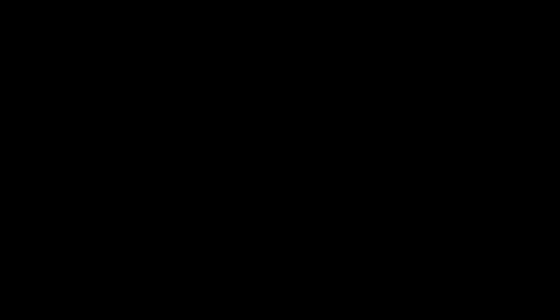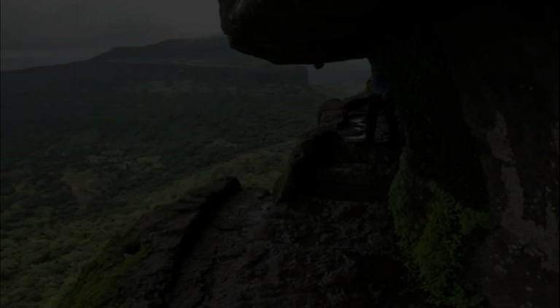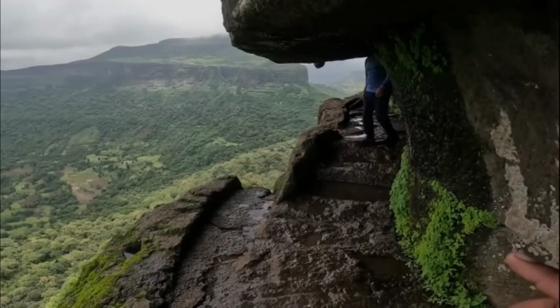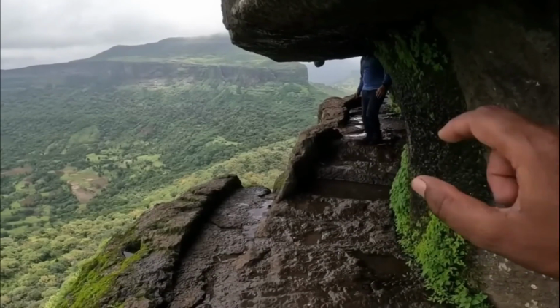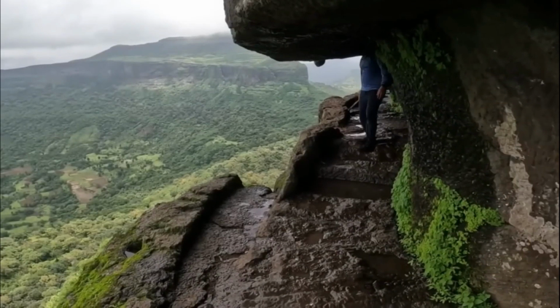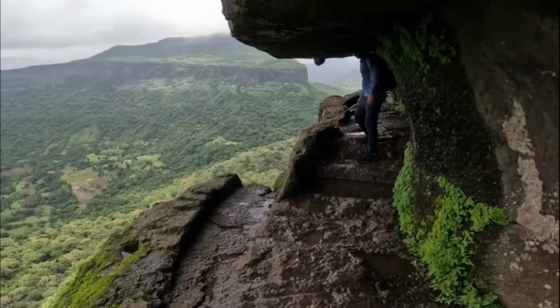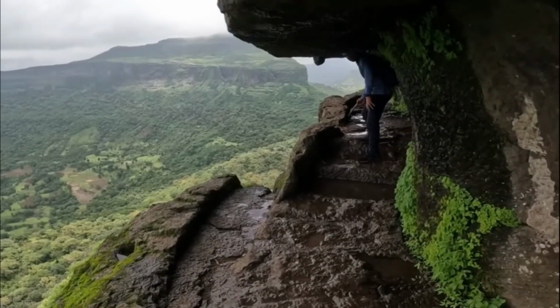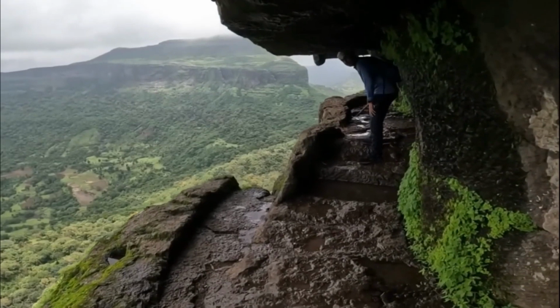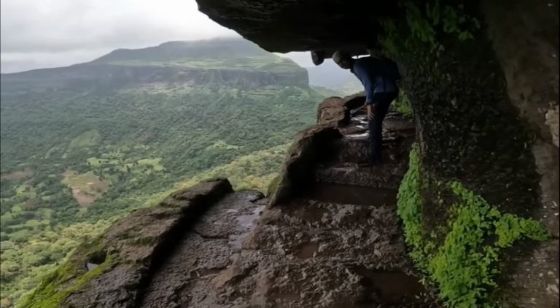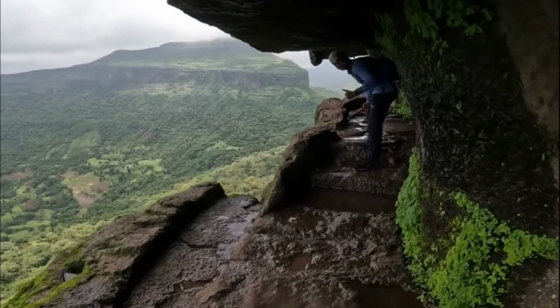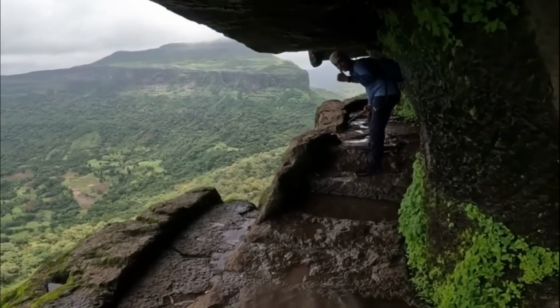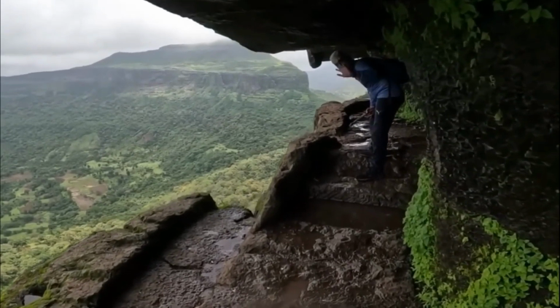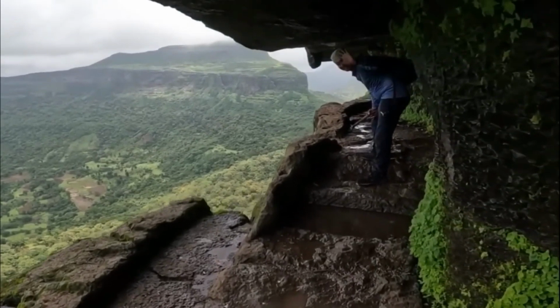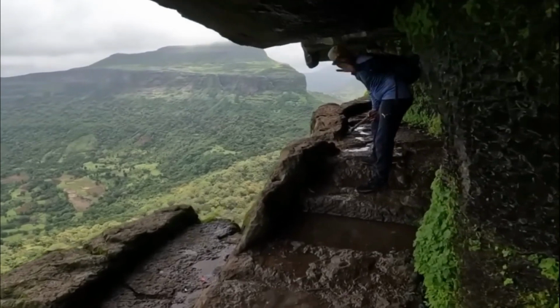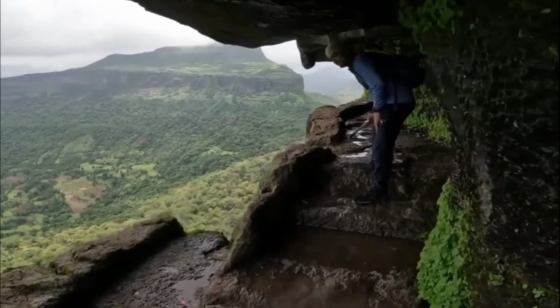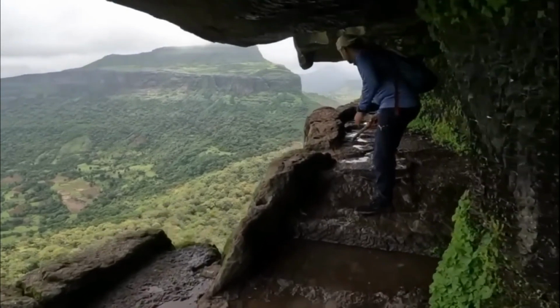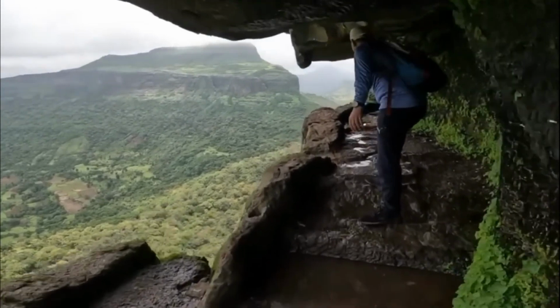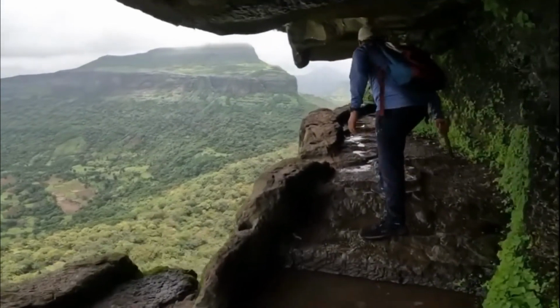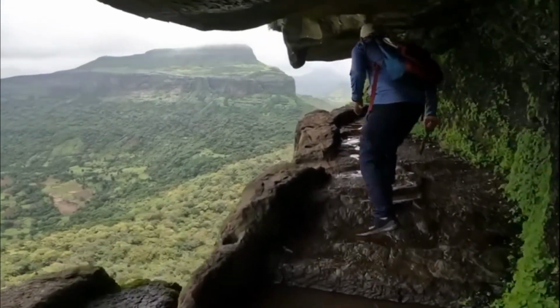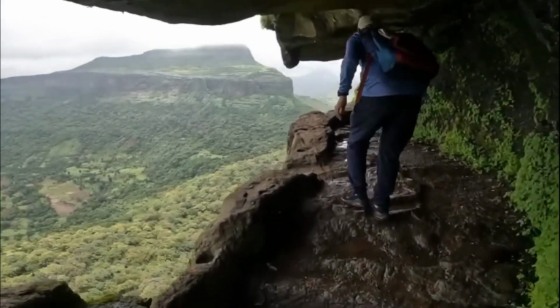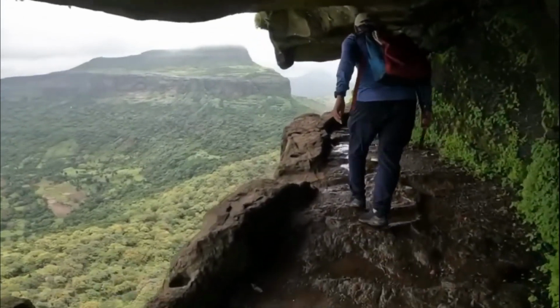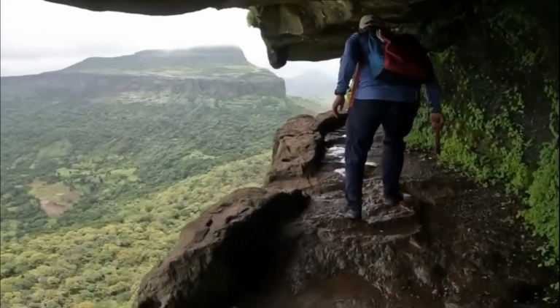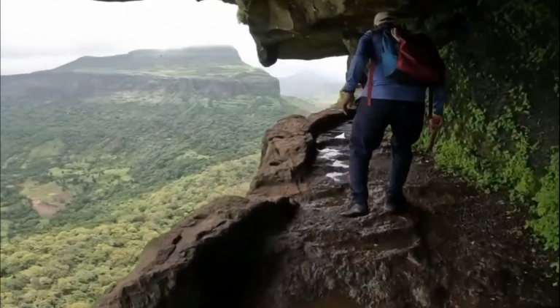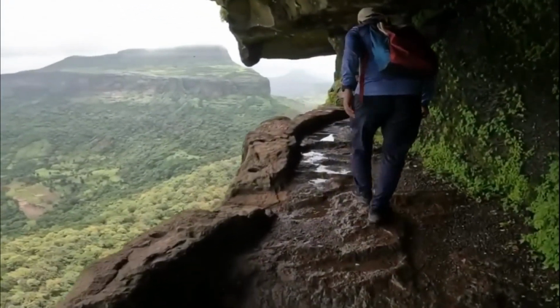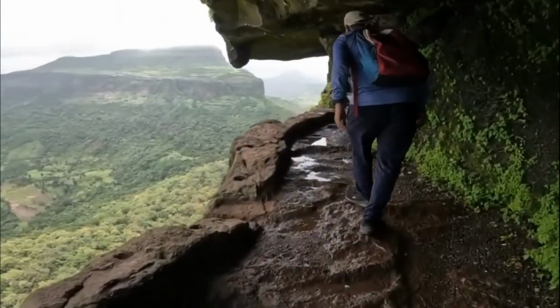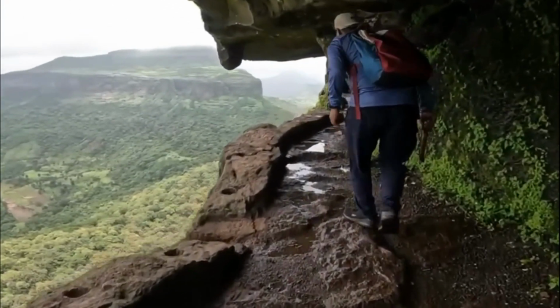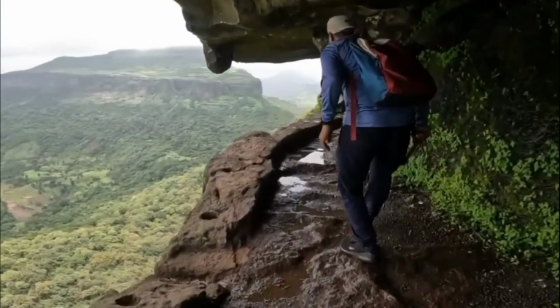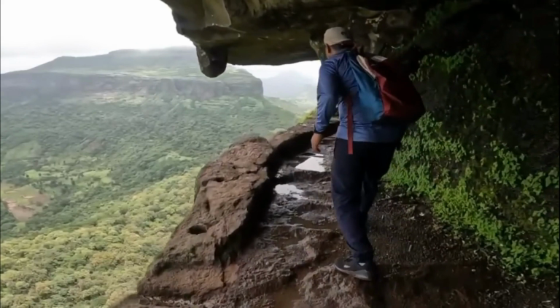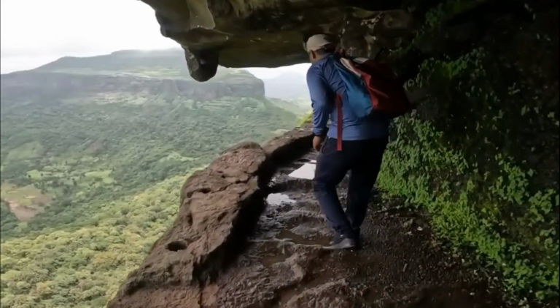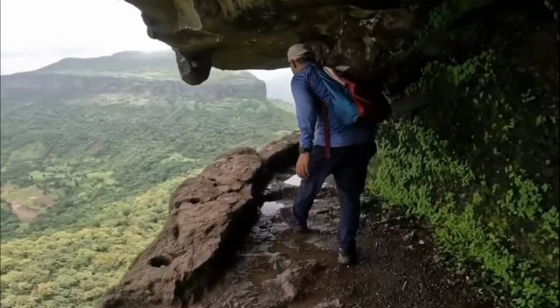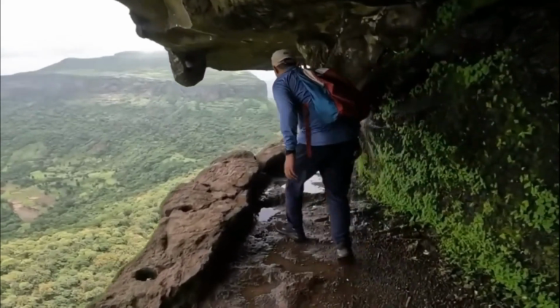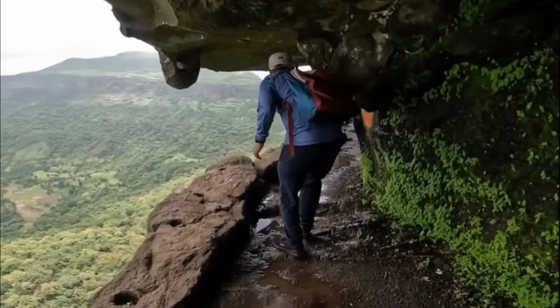Apart from its architectural wonders, Harihar Fortress has witnessed several historical events and acts of bravery. During the Maratha reign,